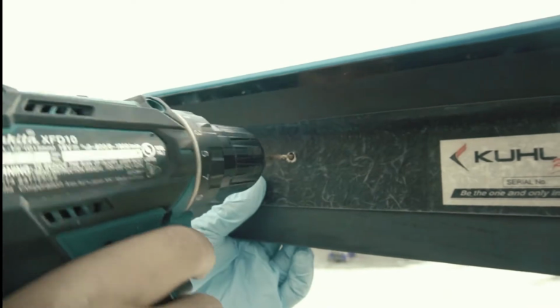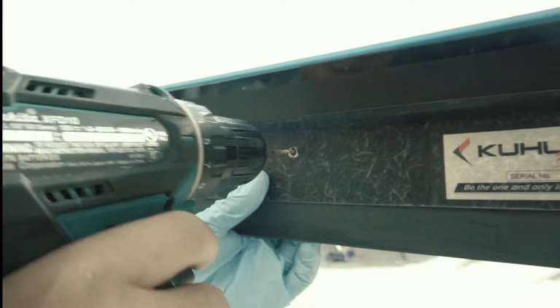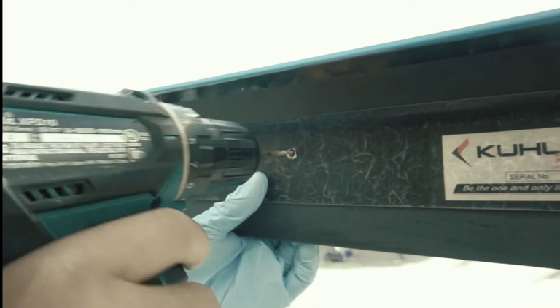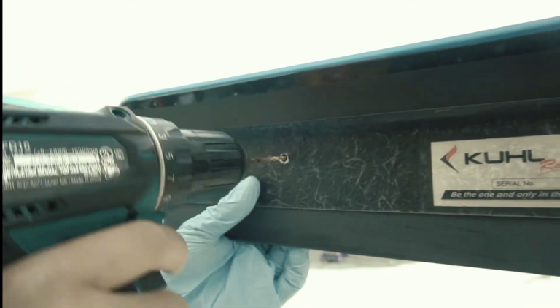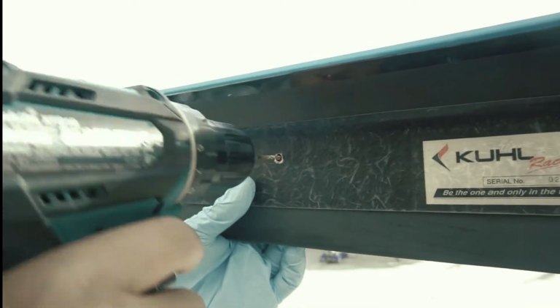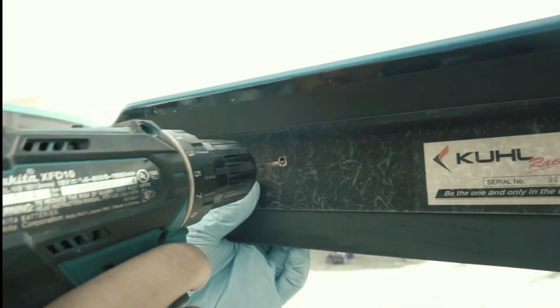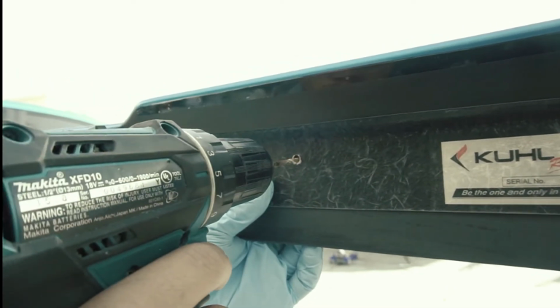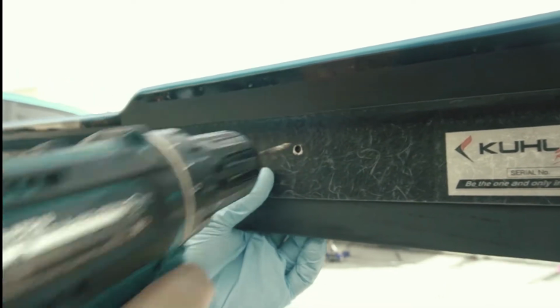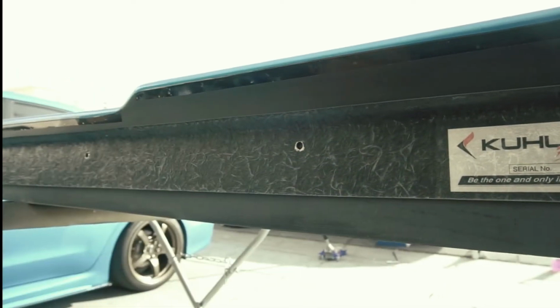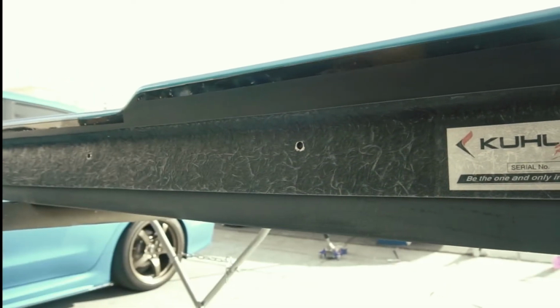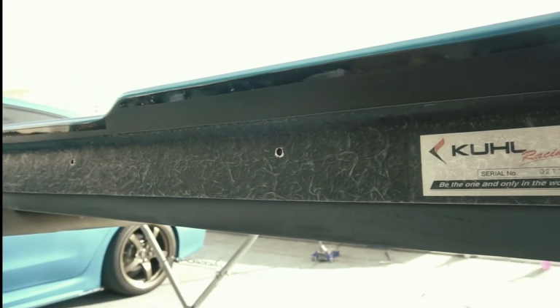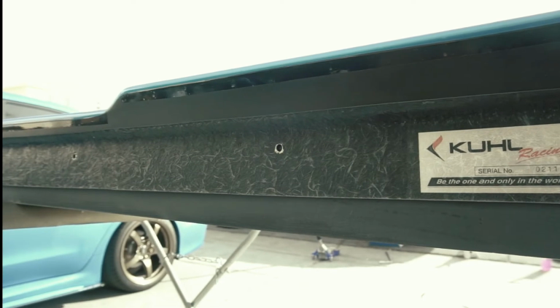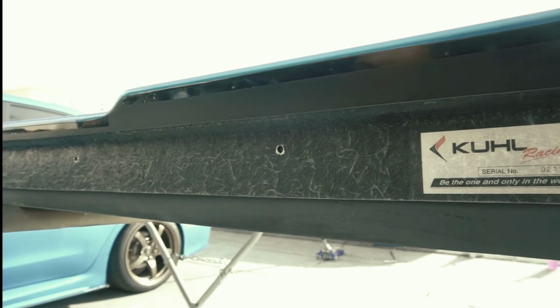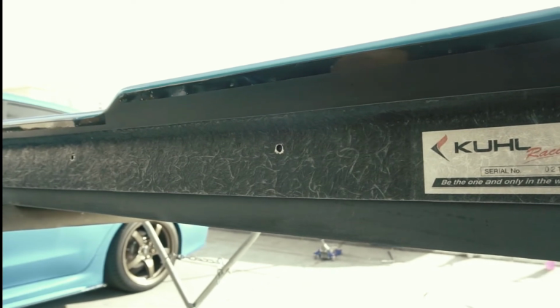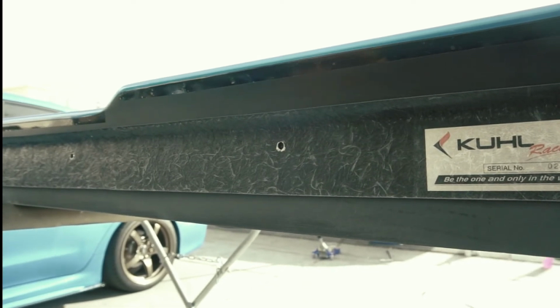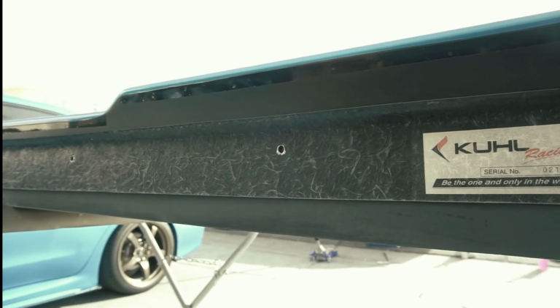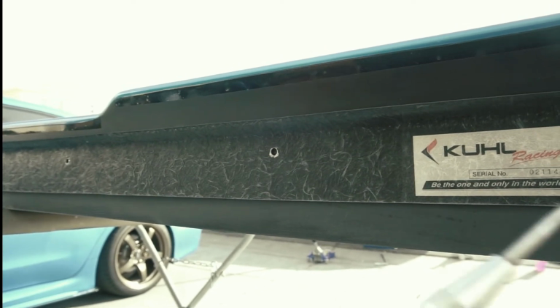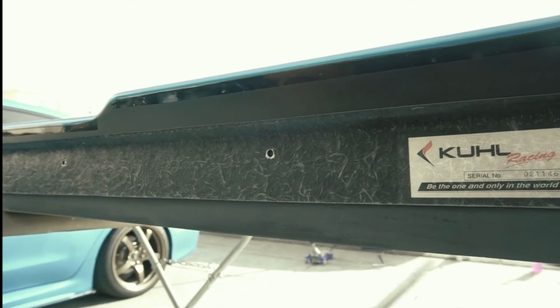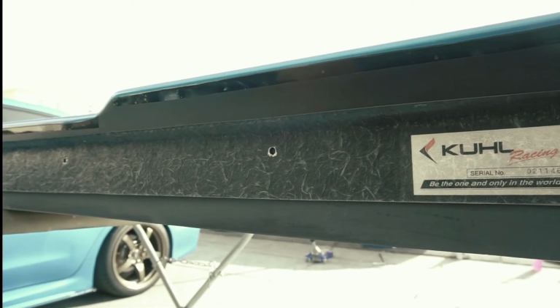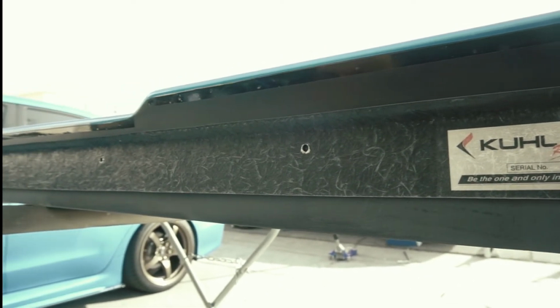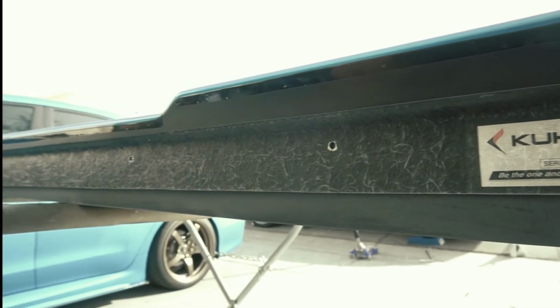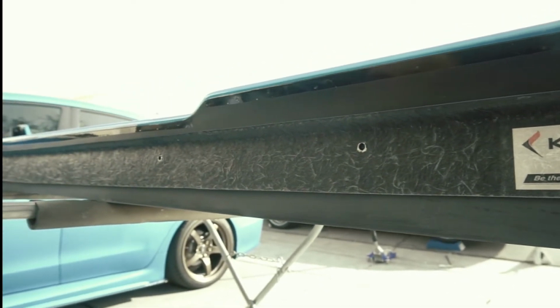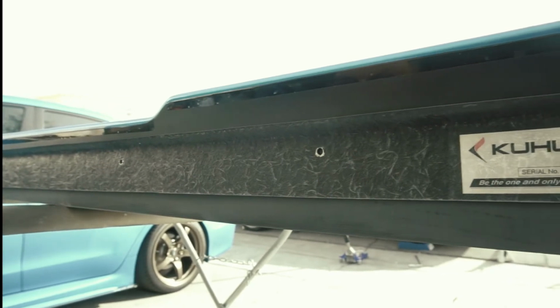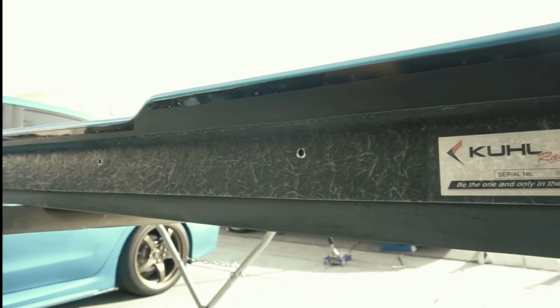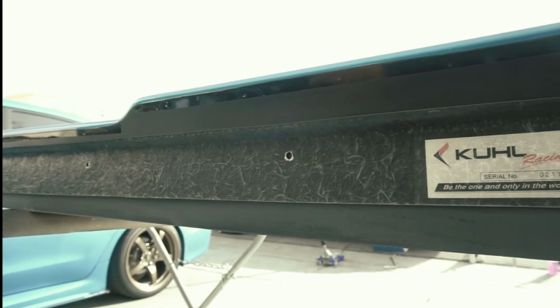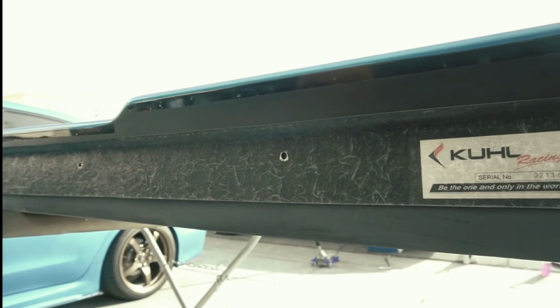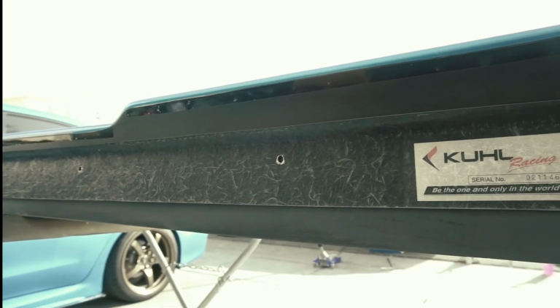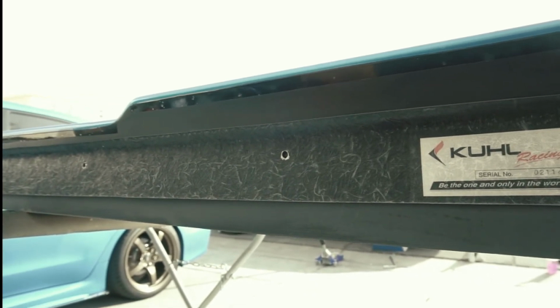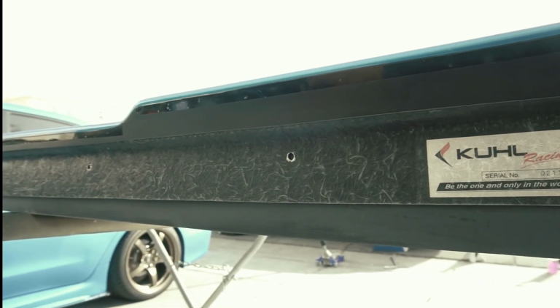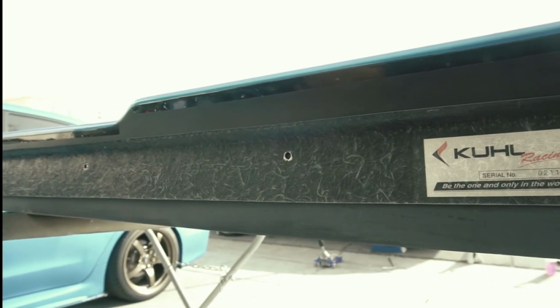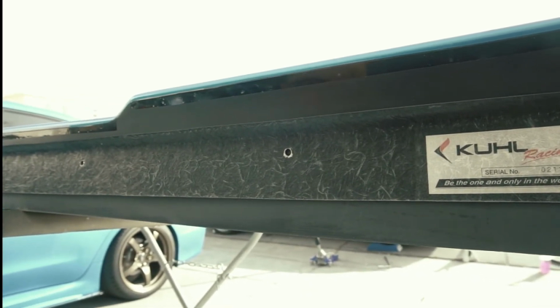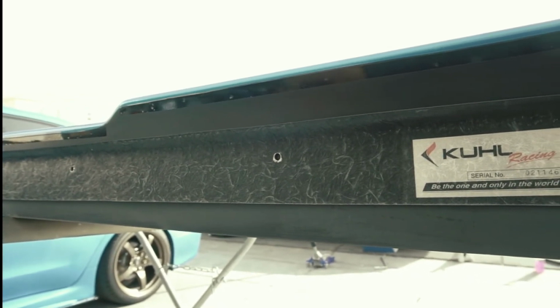It doesn't jump around — it makes drilling a whole lot easier when you're working with fiberglass. So what I'm gonna do is punch all these holes and start drilling pilot holes, then go to bigger holes so we can fit the bolt in there.